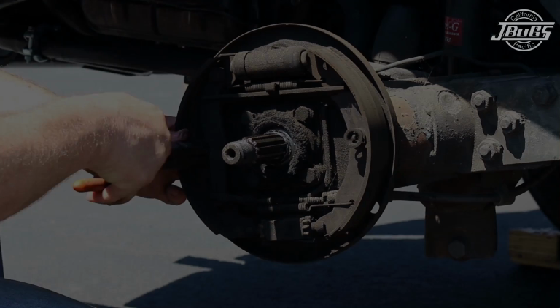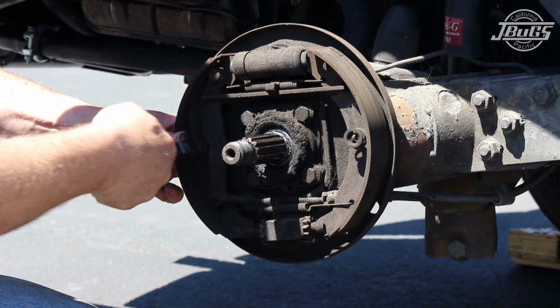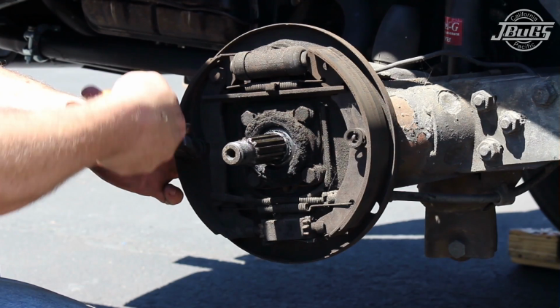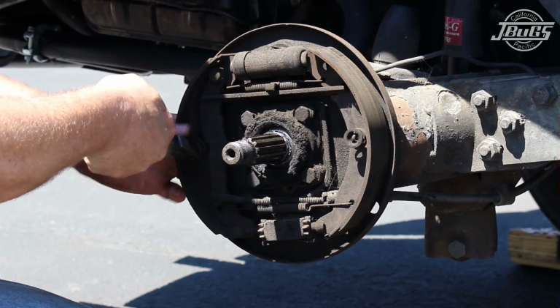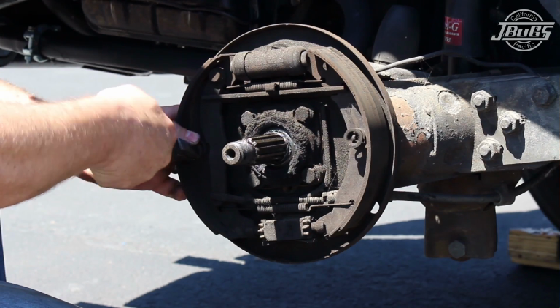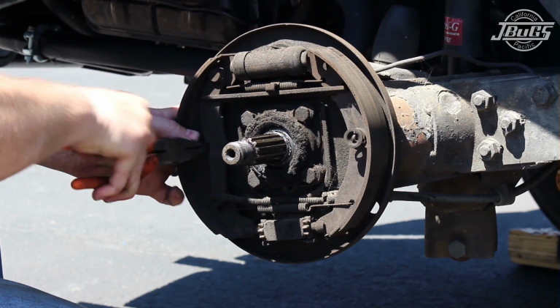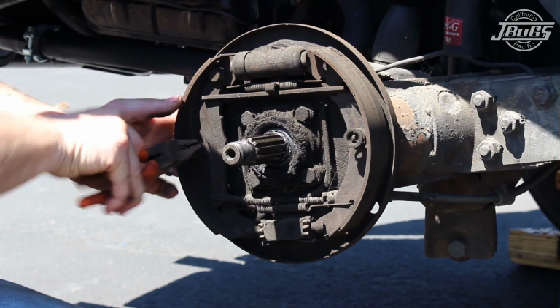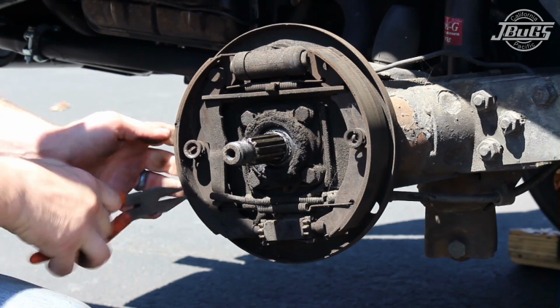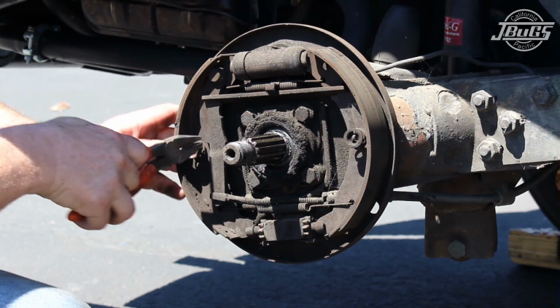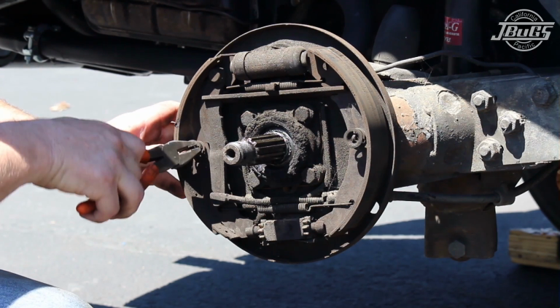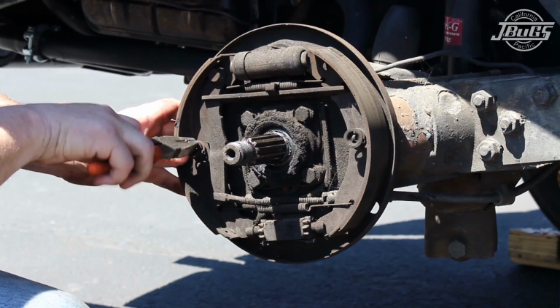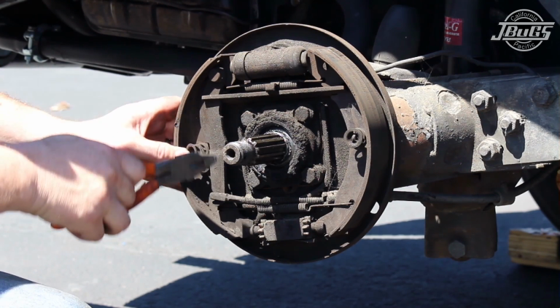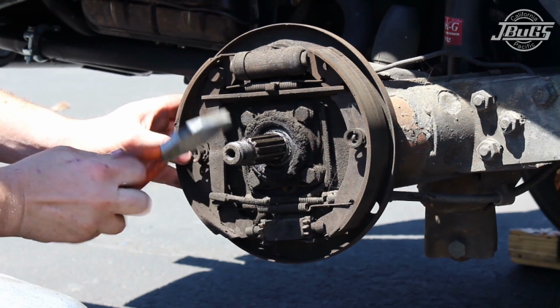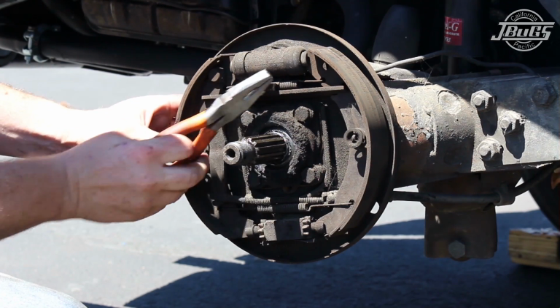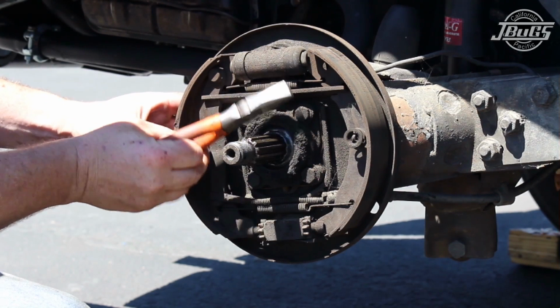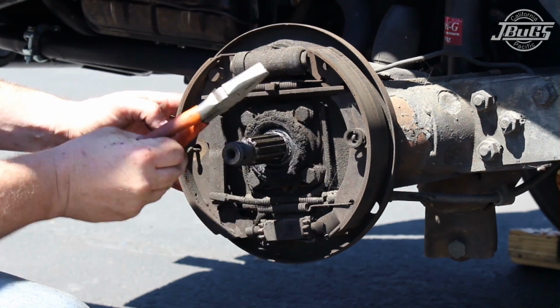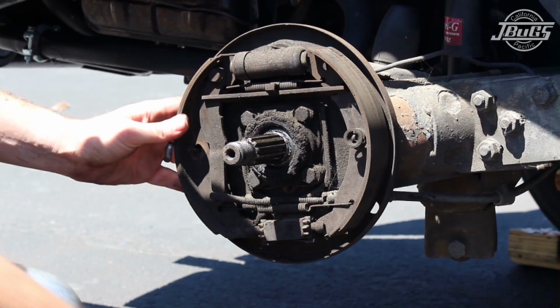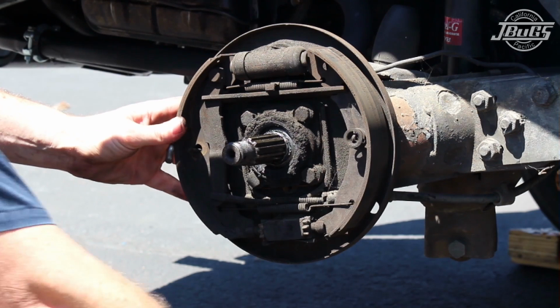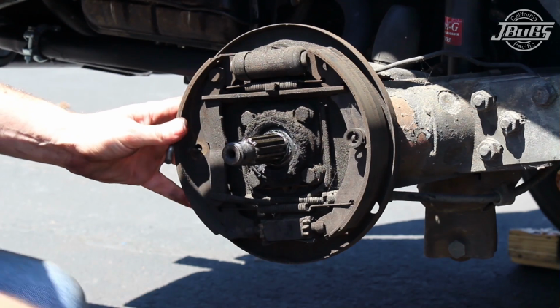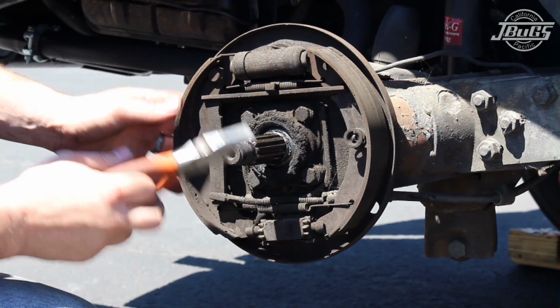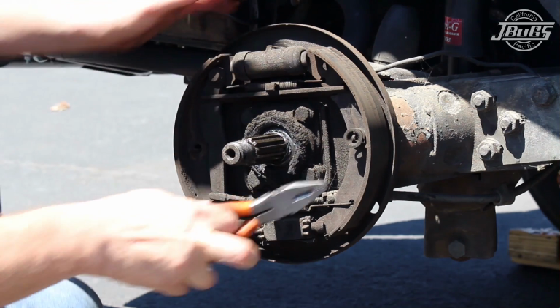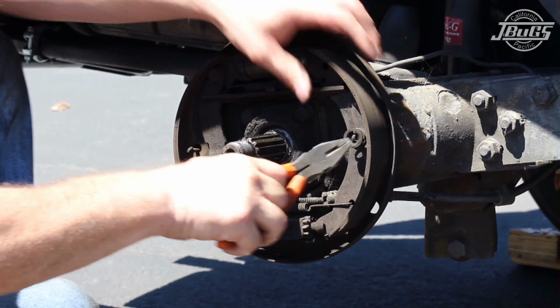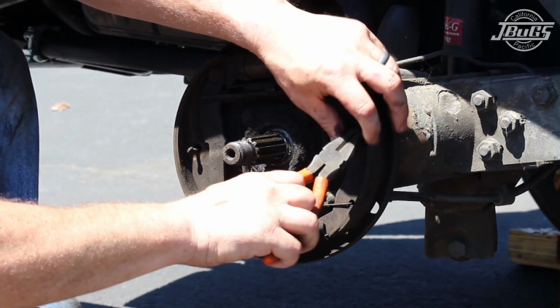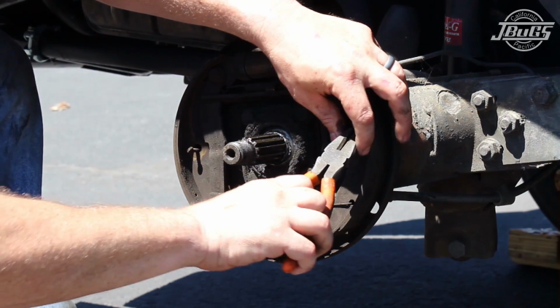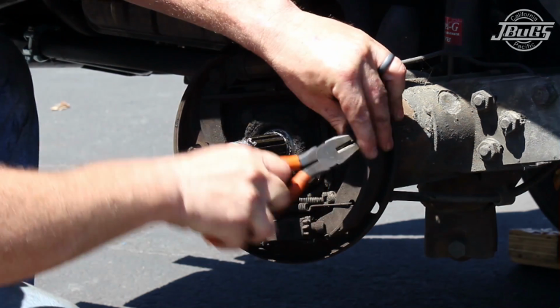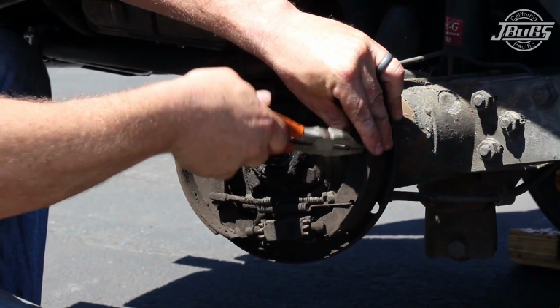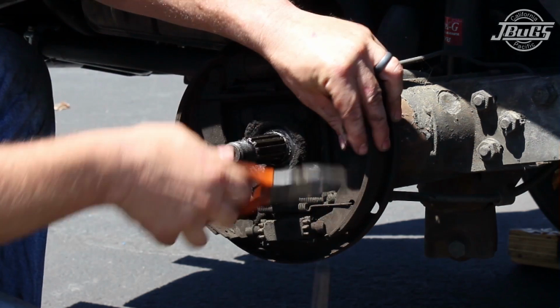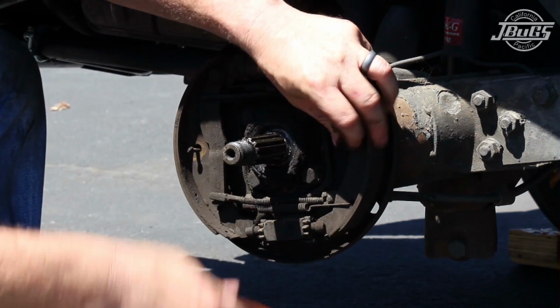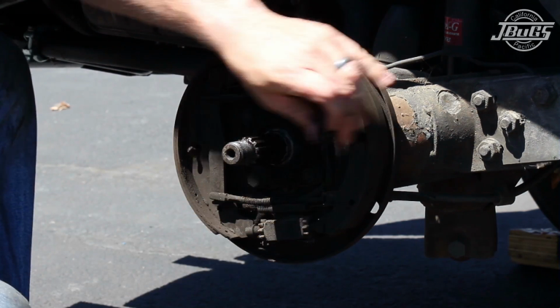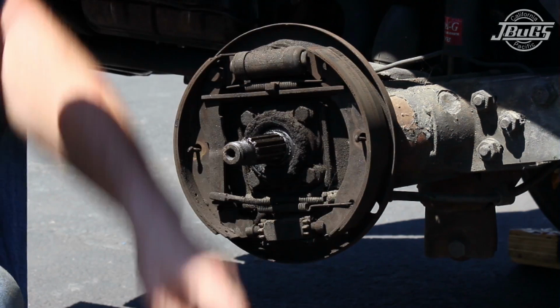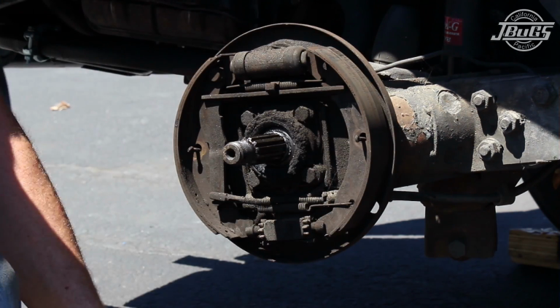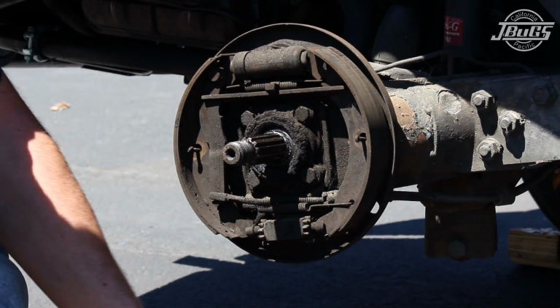To remove the brake shoes, twist the brake shoe retaining spring pins with a pair of pliers while holding the caps. Remove the springs and pins from both sides and save all the hardware until after the brakes are reassembled.